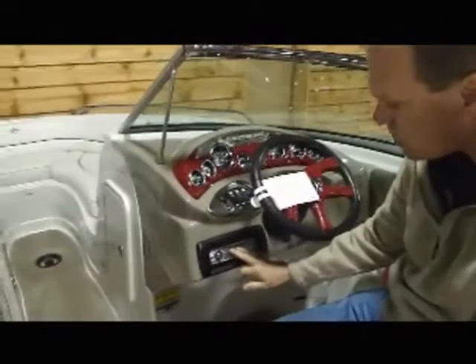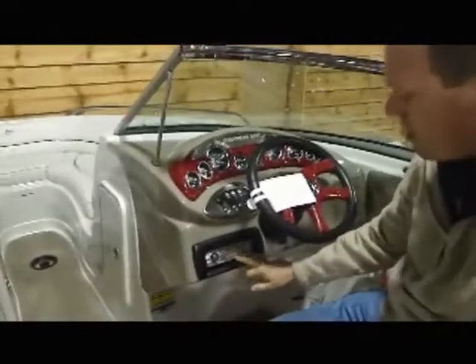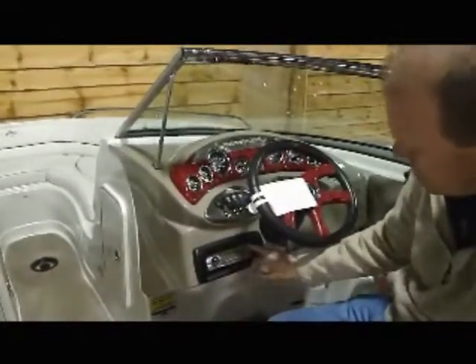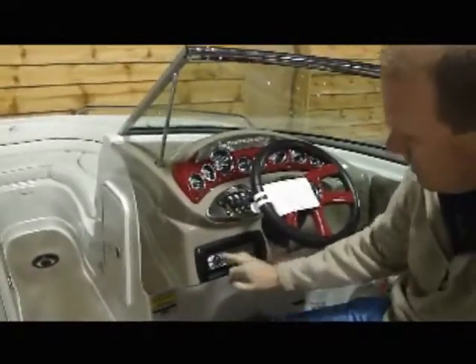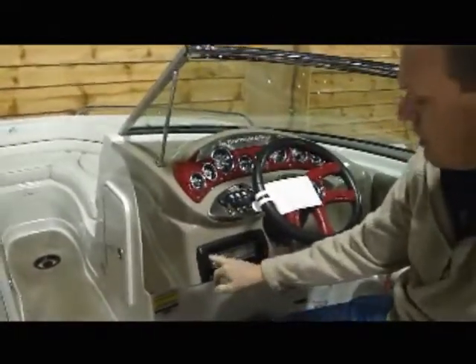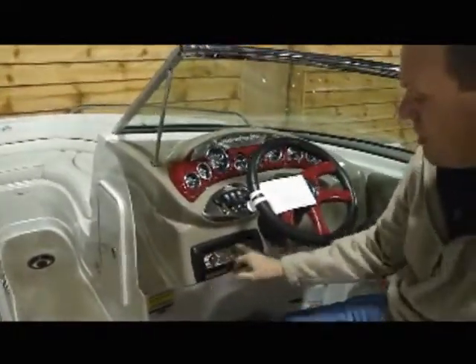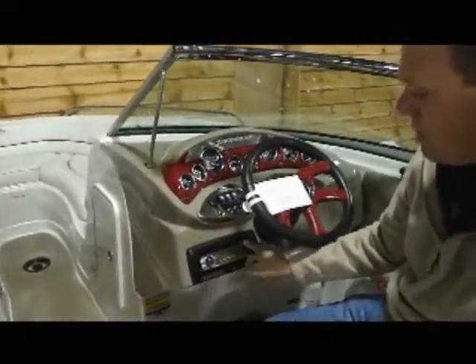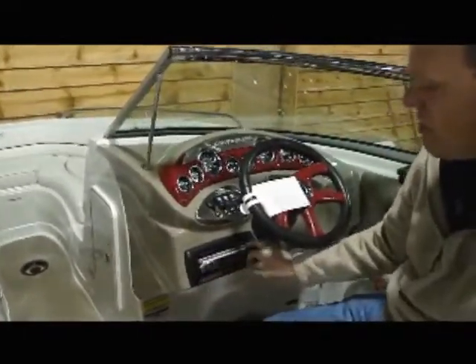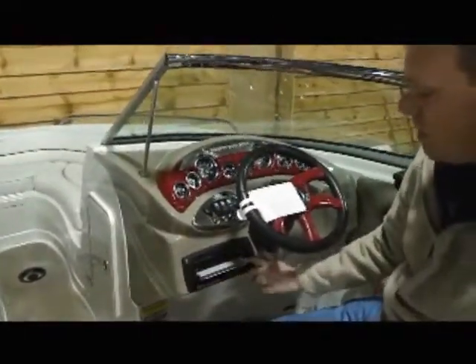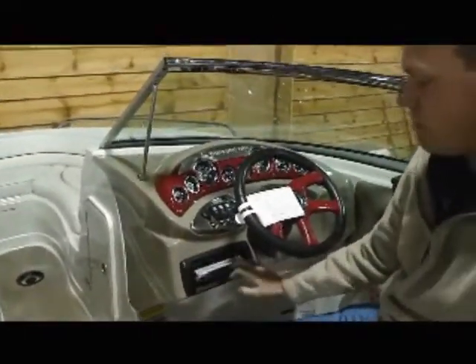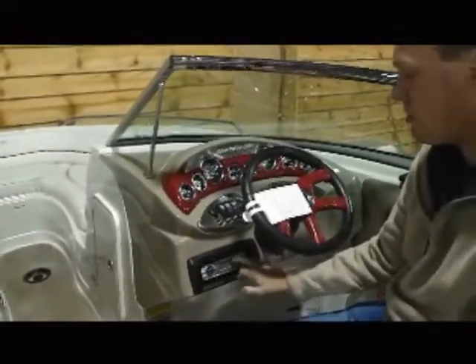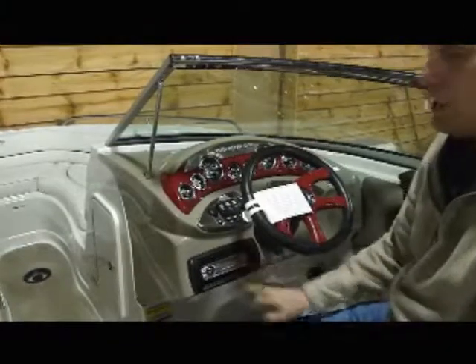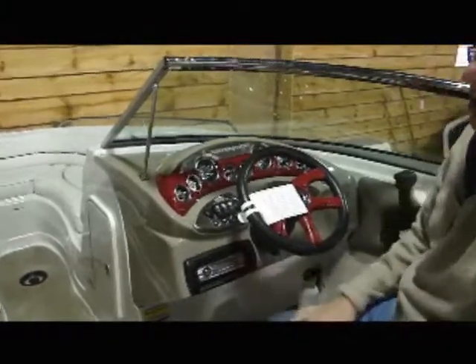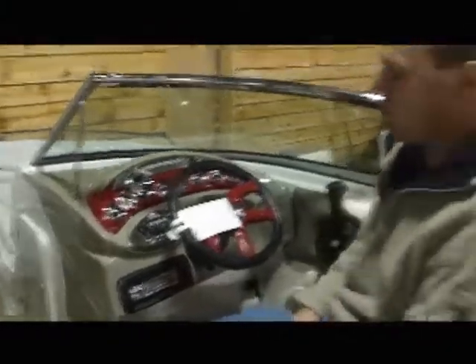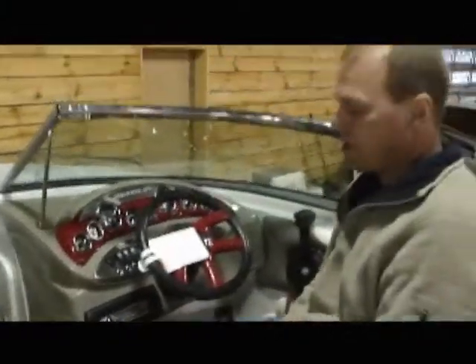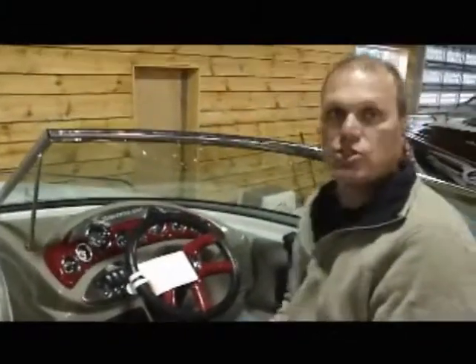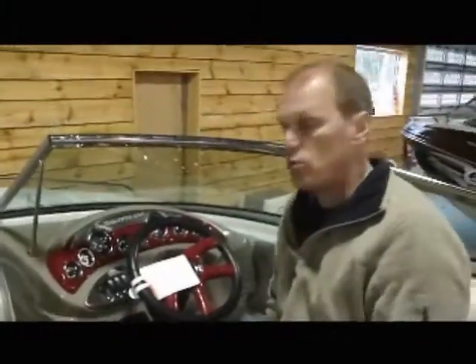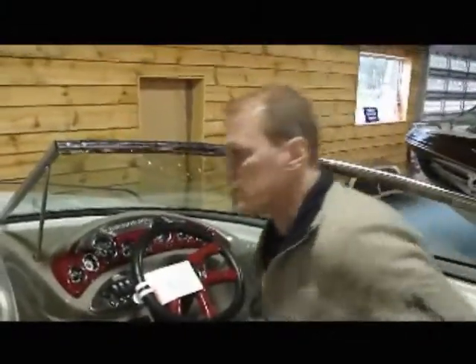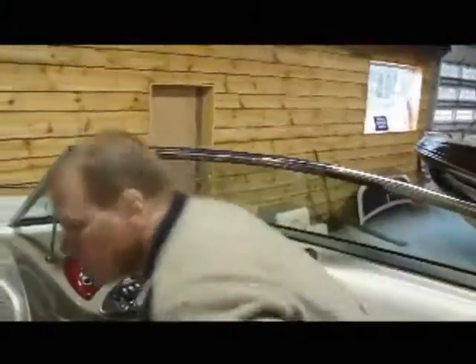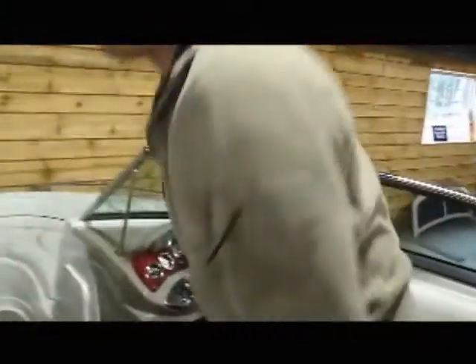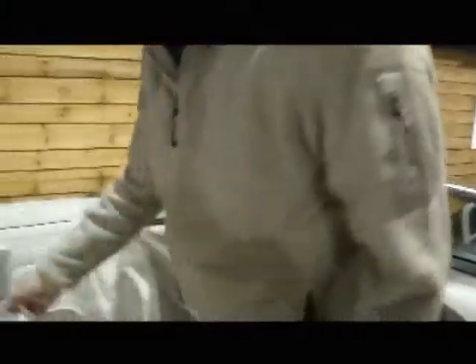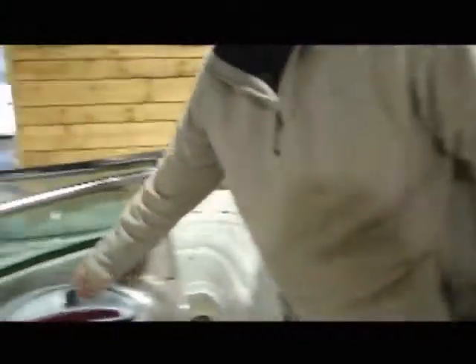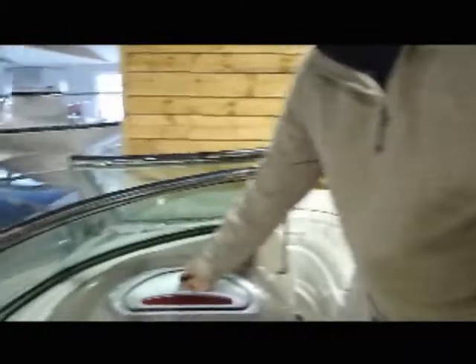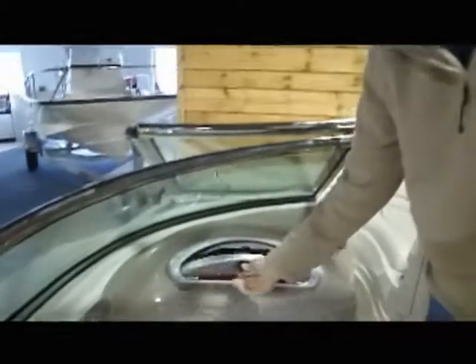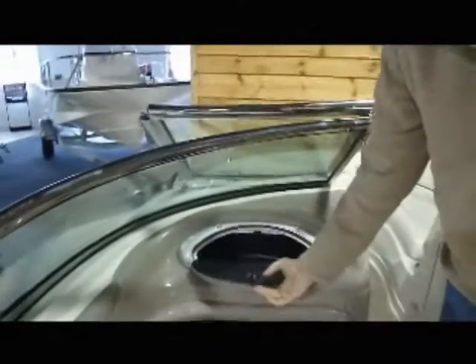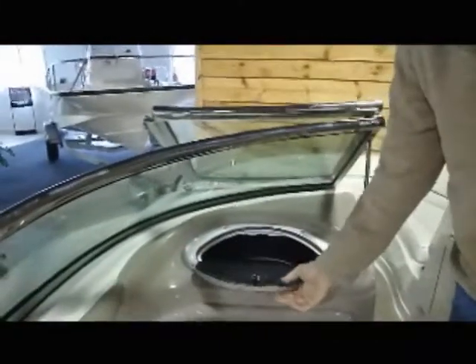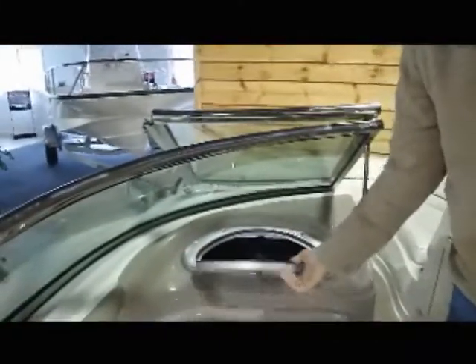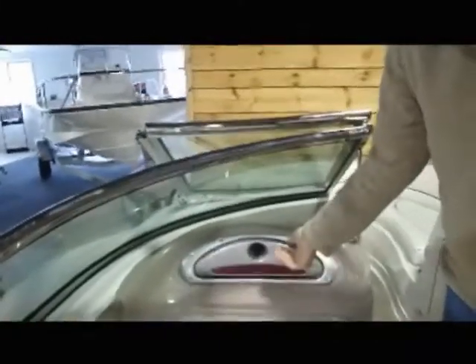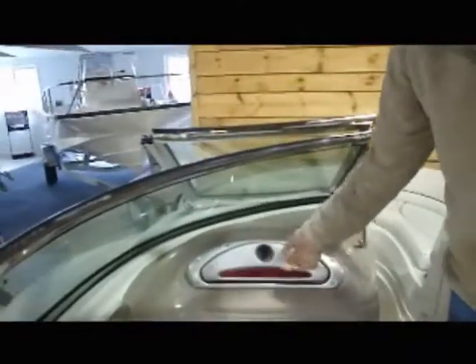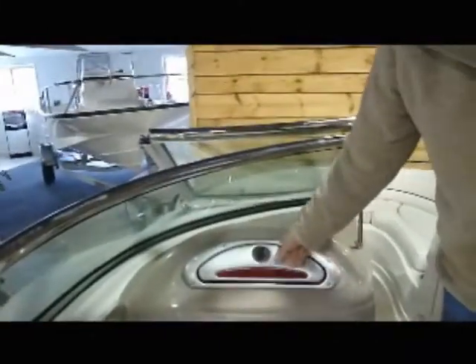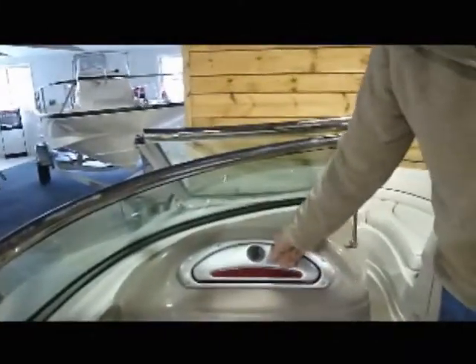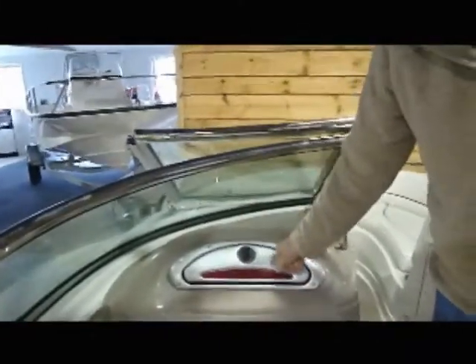Sony AM/FM CD player with a tilt-down face. This stereo is ready for Sirius or XM radio. There's also a nice little glove box — a place to keep your wallet, keys, and change while you're out on the boat.